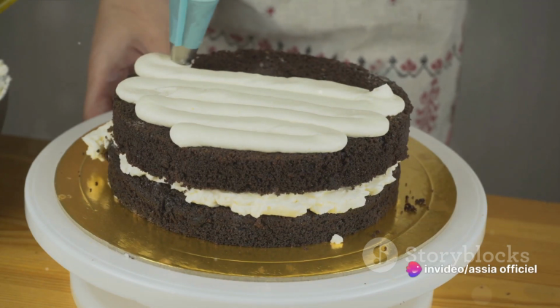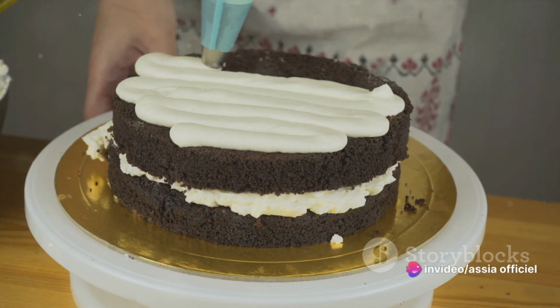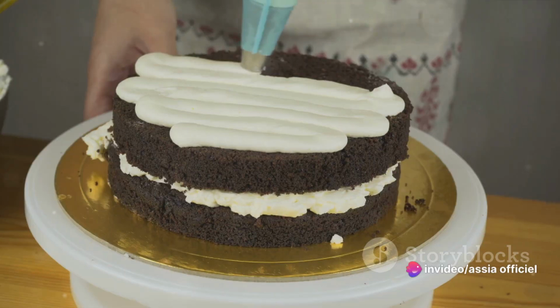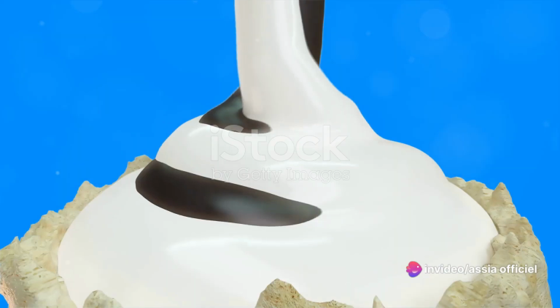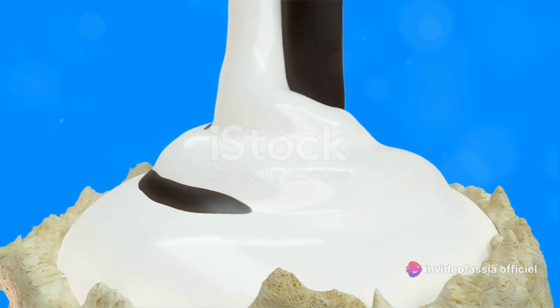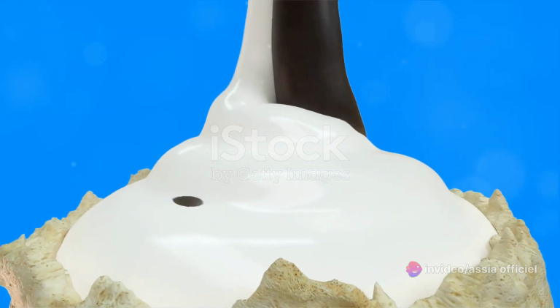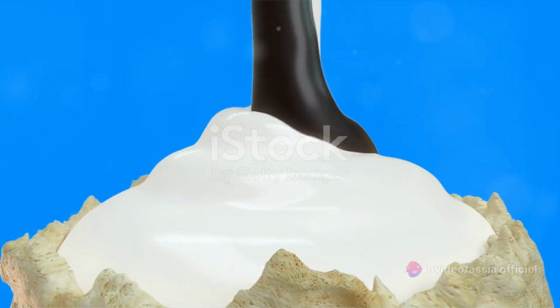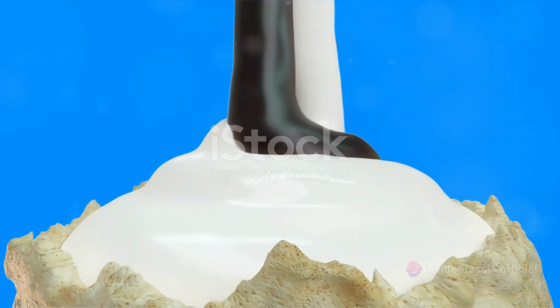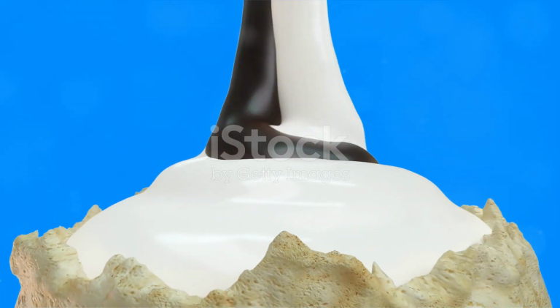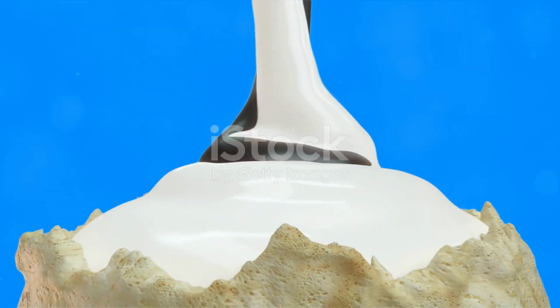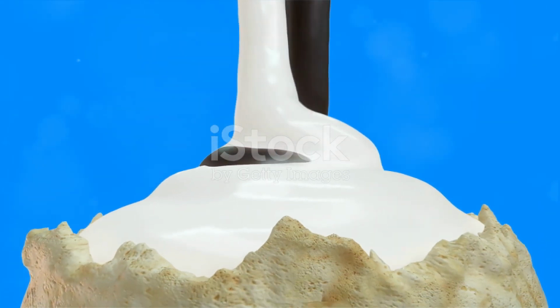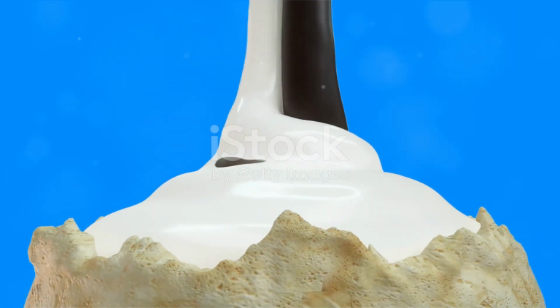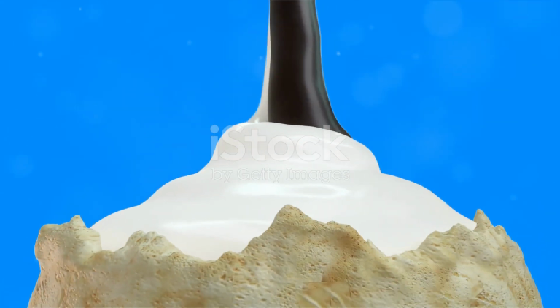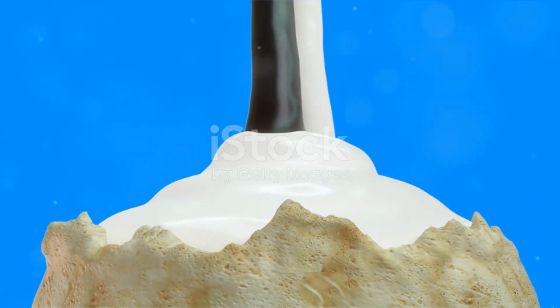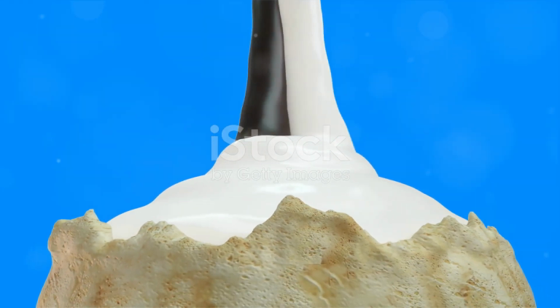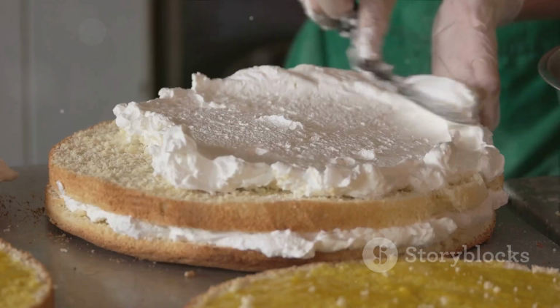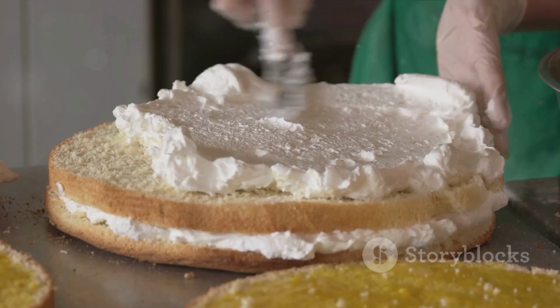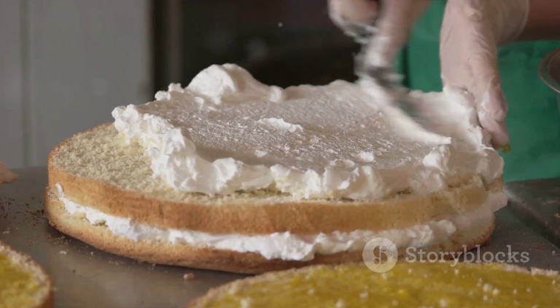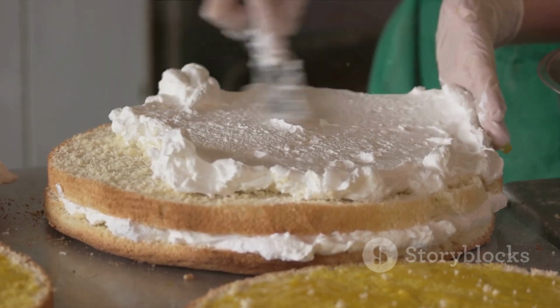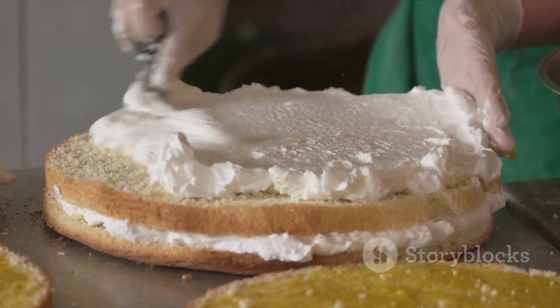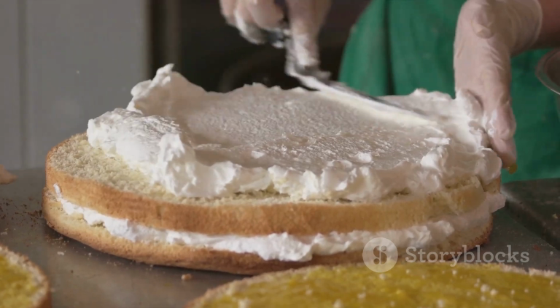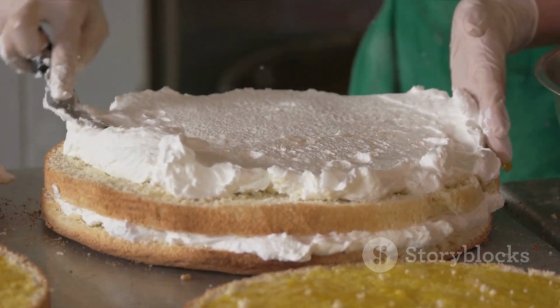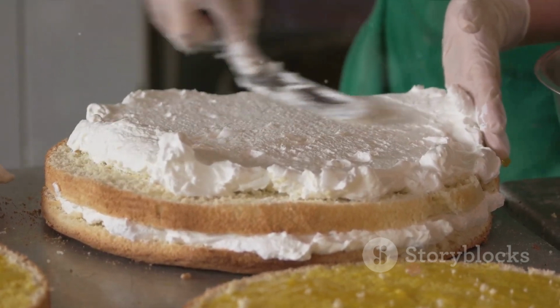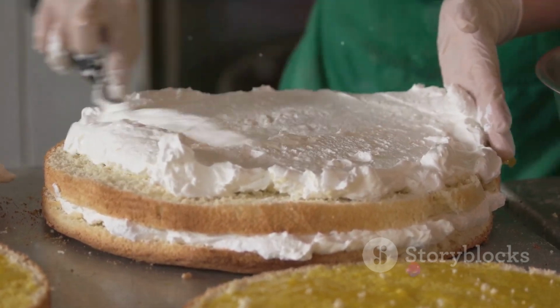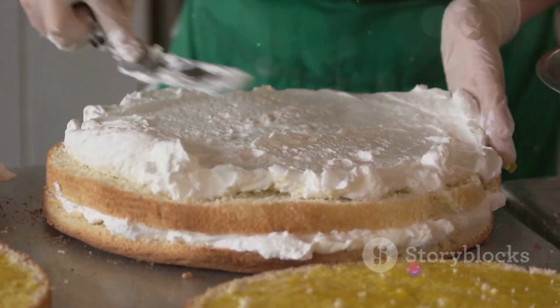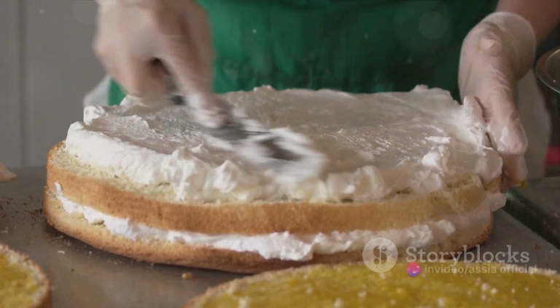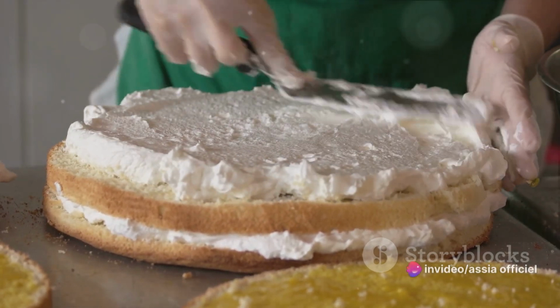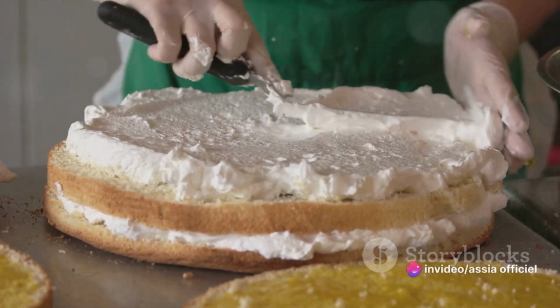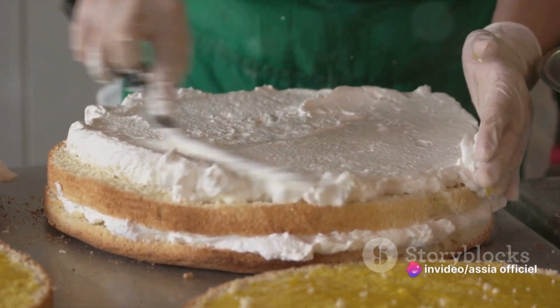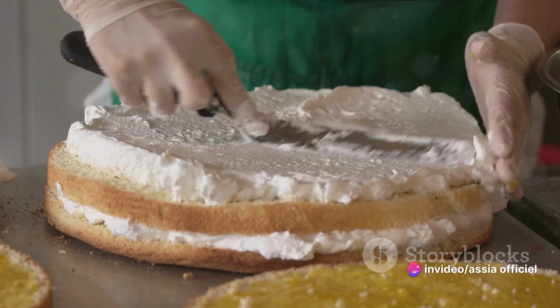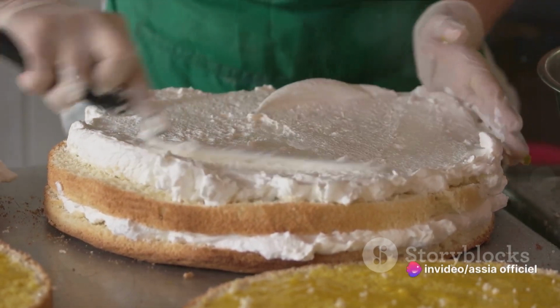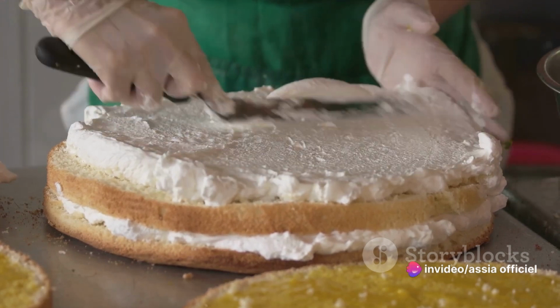Now comes the fun part. Whip up some heavy cream, sugar, and vanilla extract until it forms soft peaks. Spread this whipped cream over the soaked cake, creating a cloud-like topping that's as delicious as it looks.